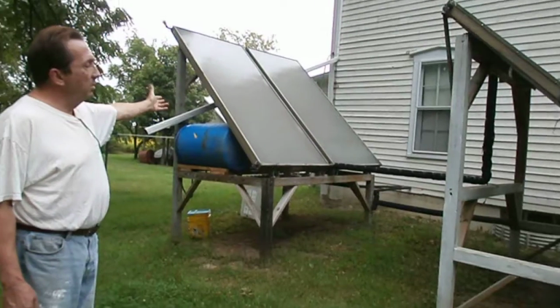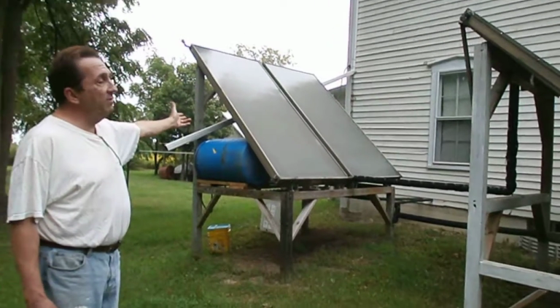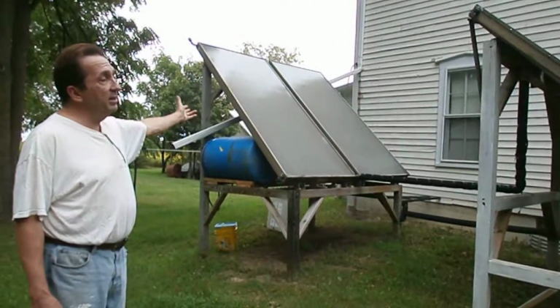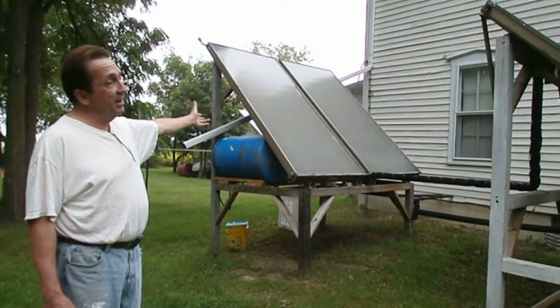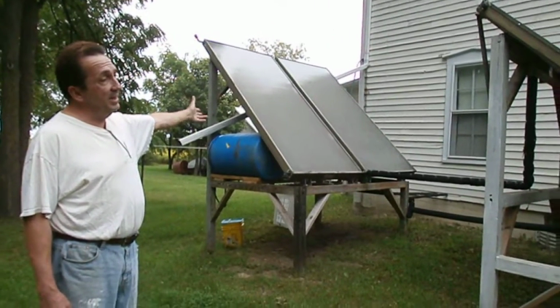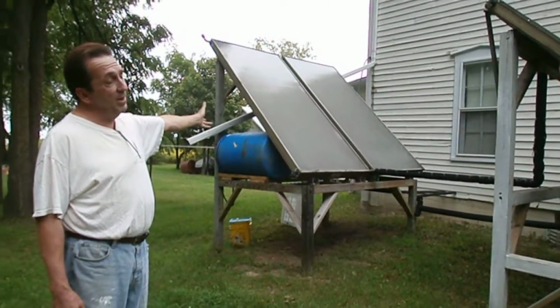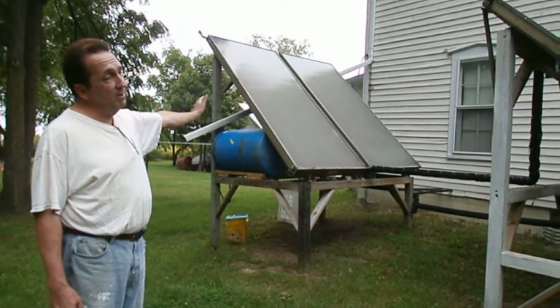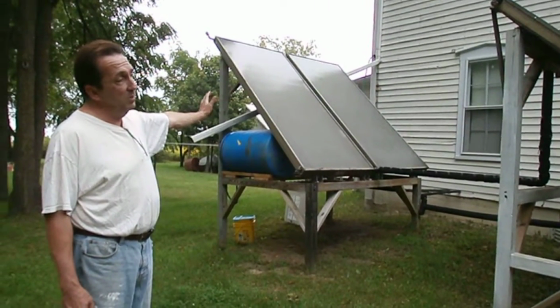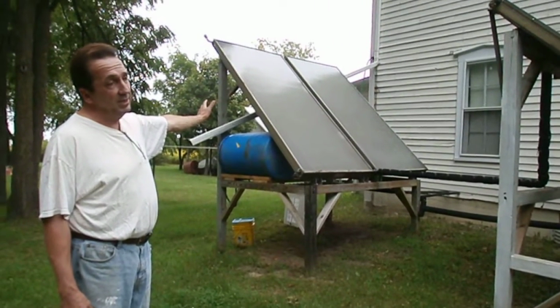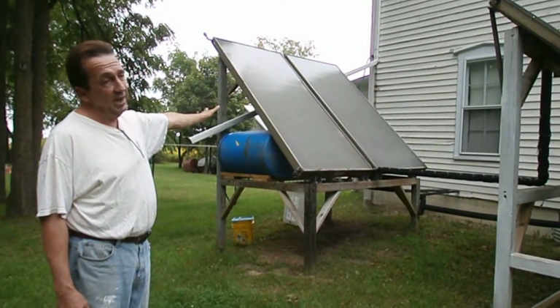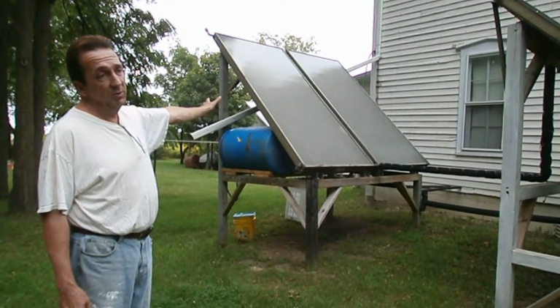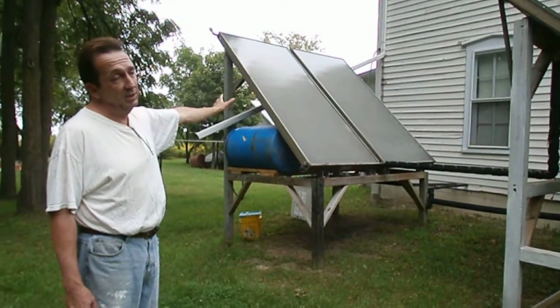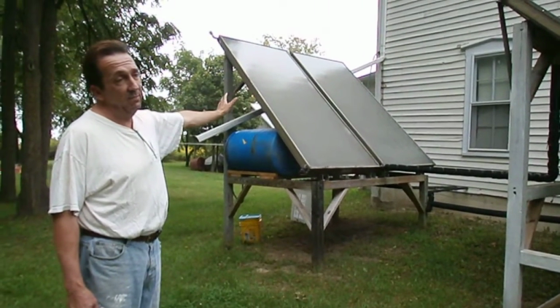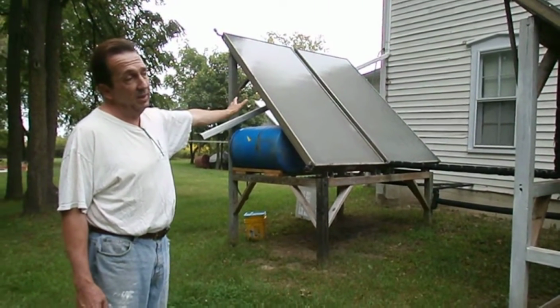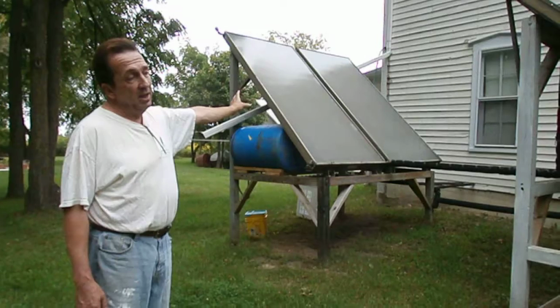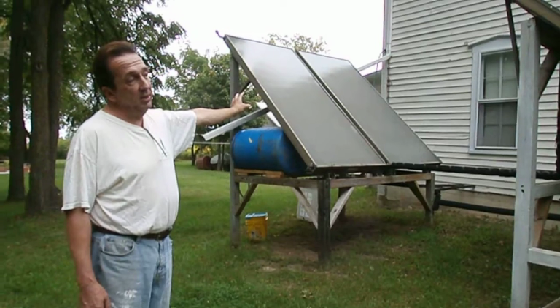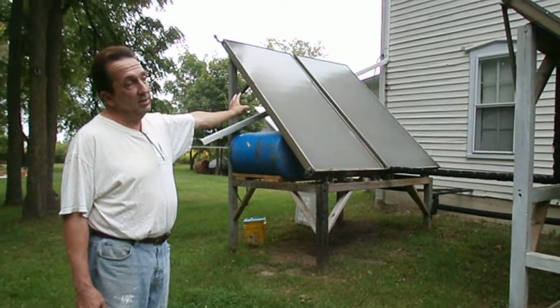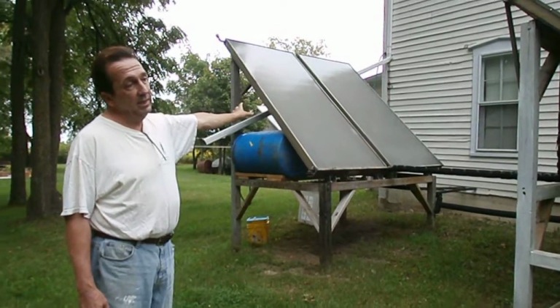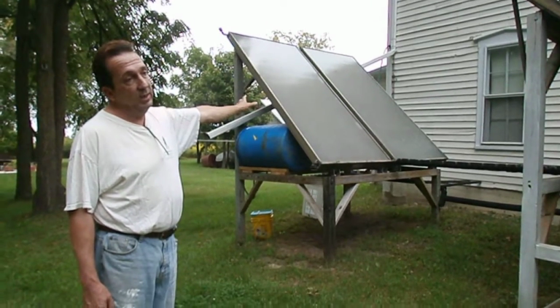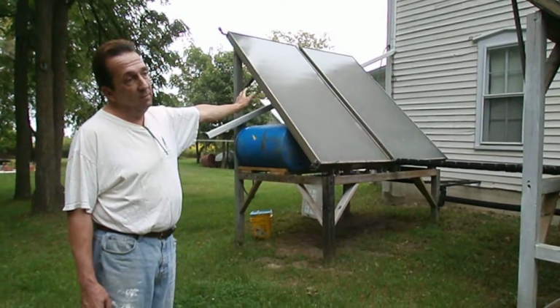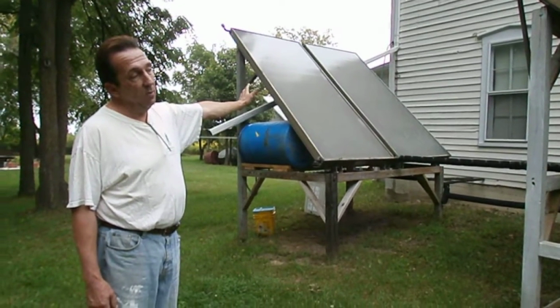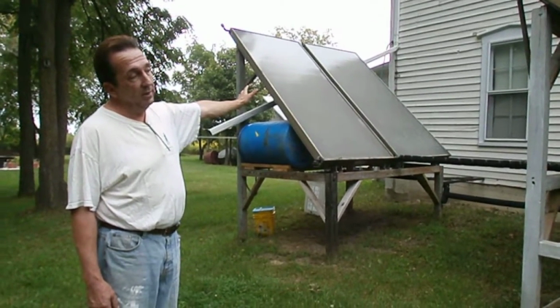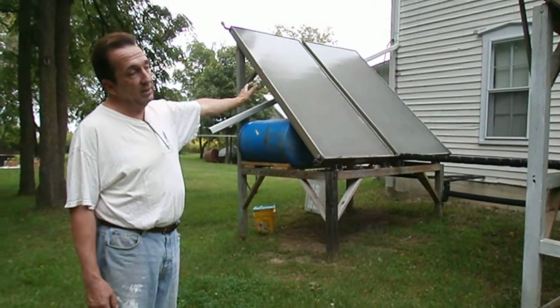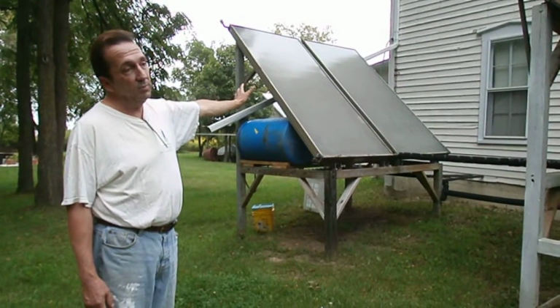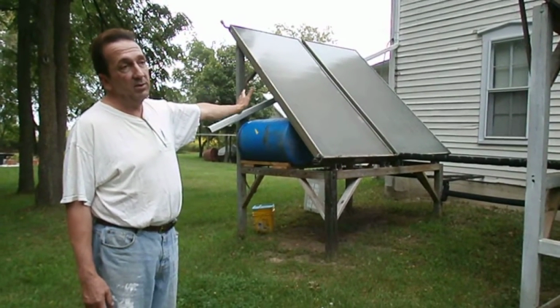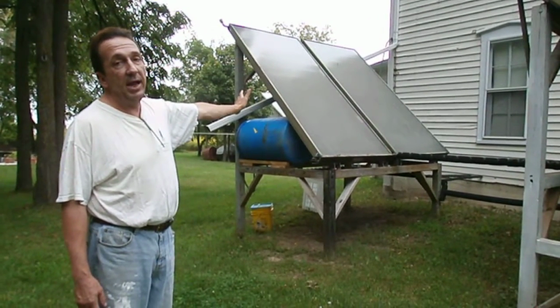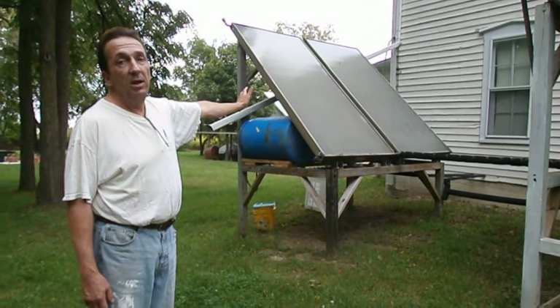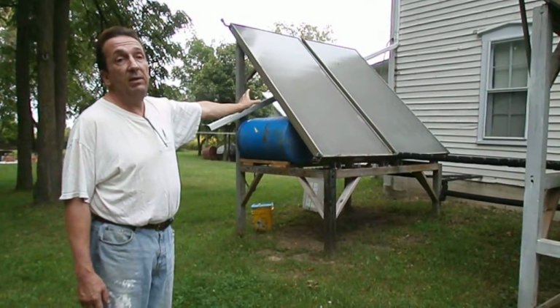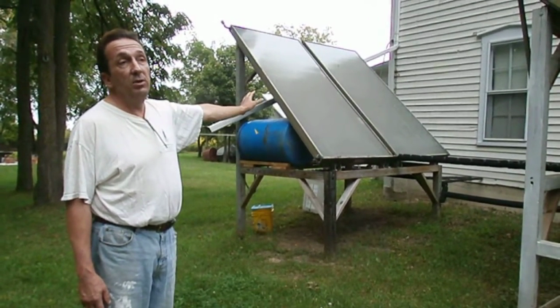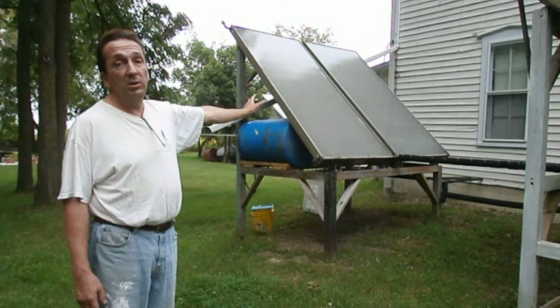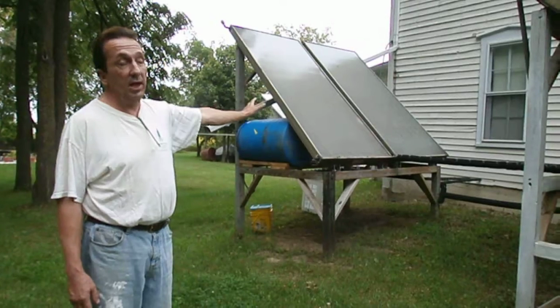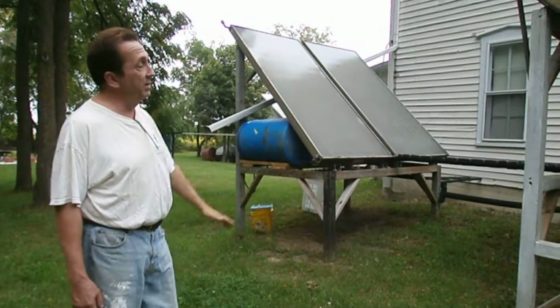We have limited sunlight today, but I would be willing to say — and we will see this in the basement — that there is 90-degree or above water in those panels today, even with no sunshine visible.